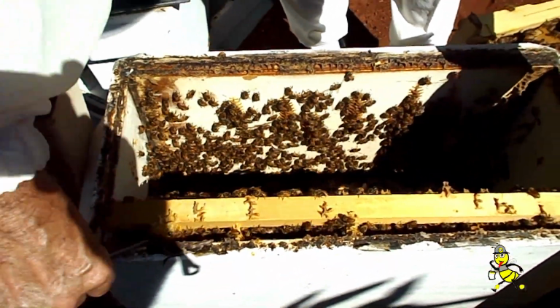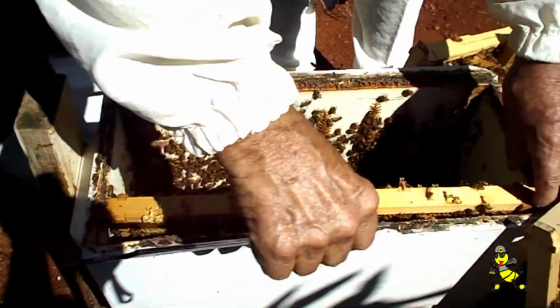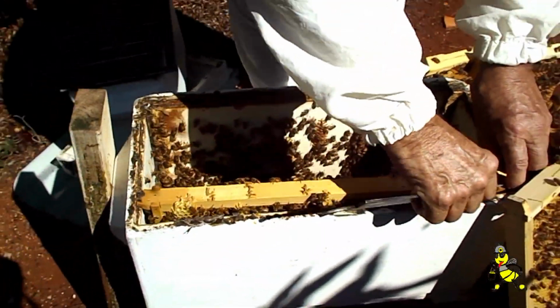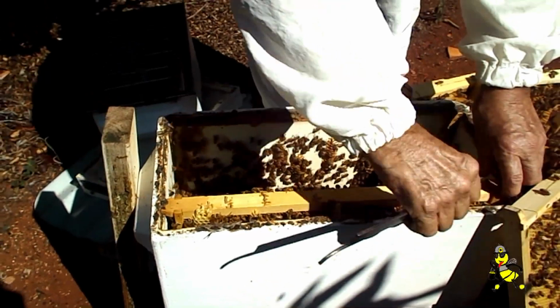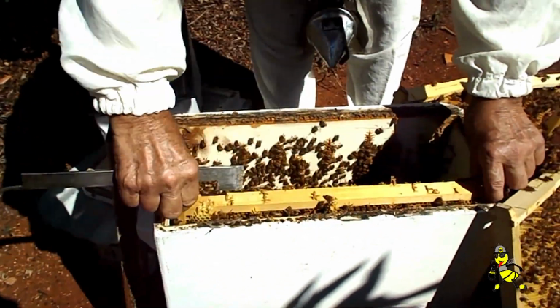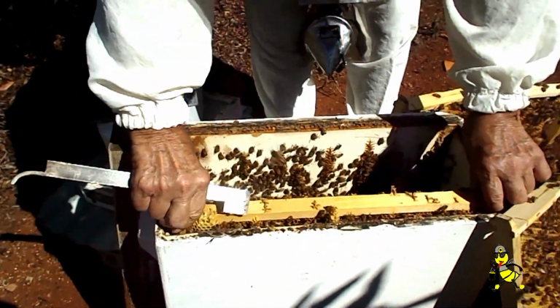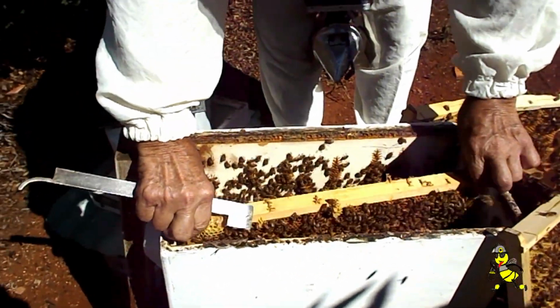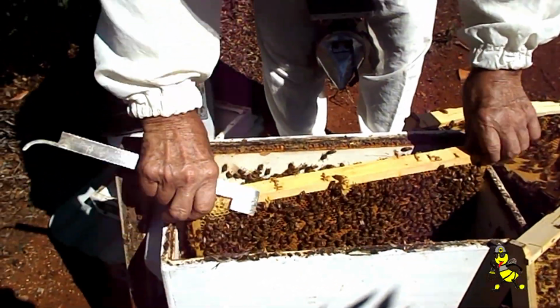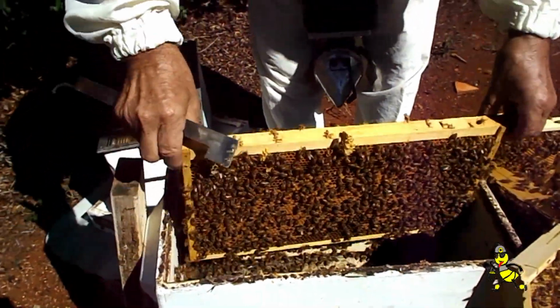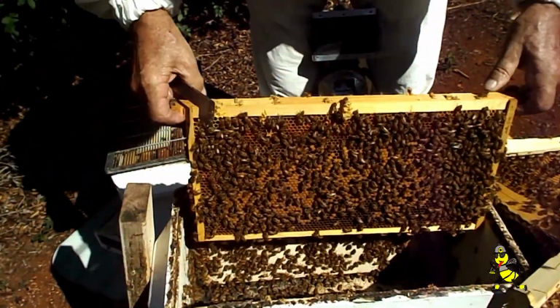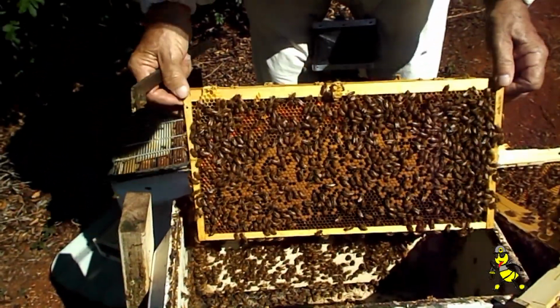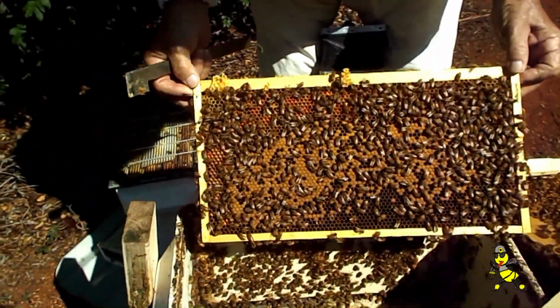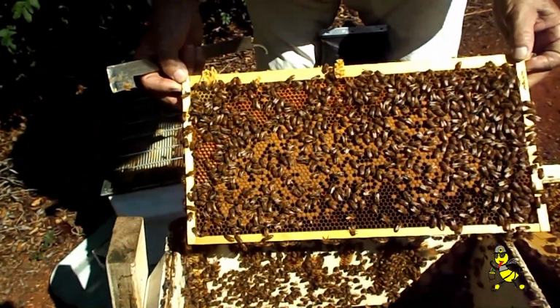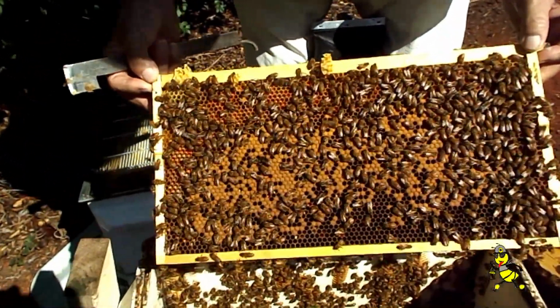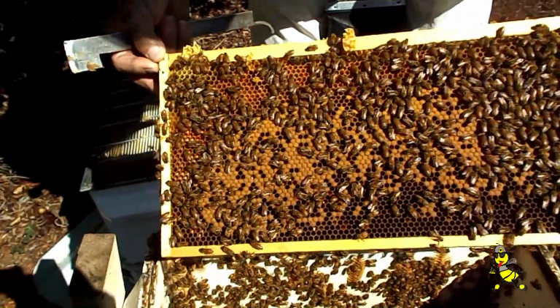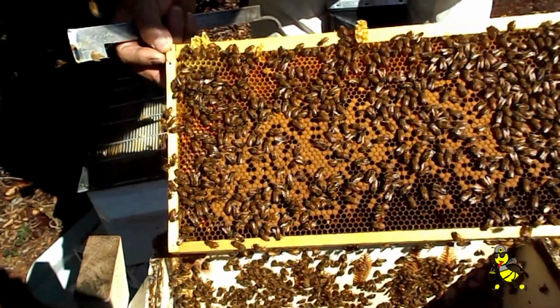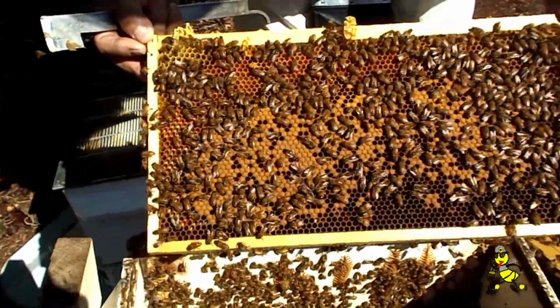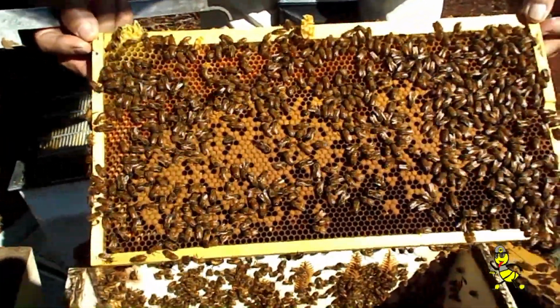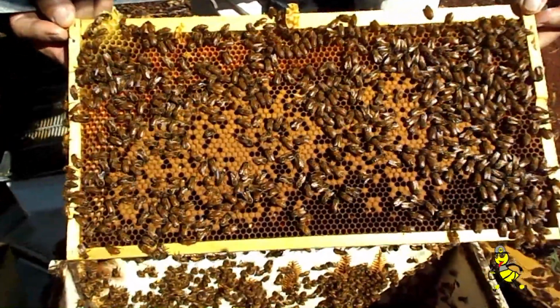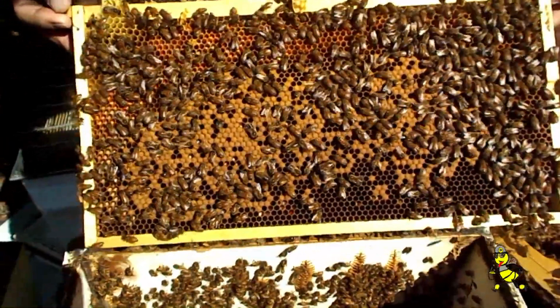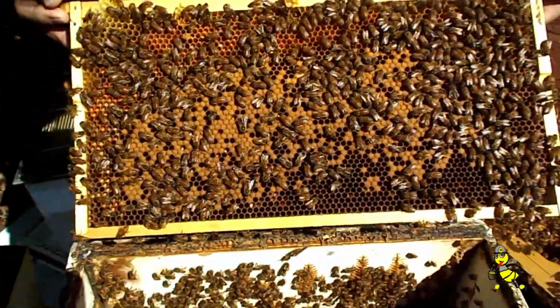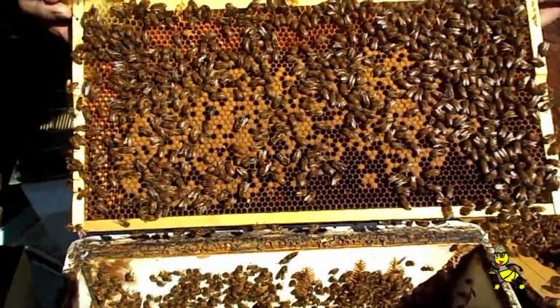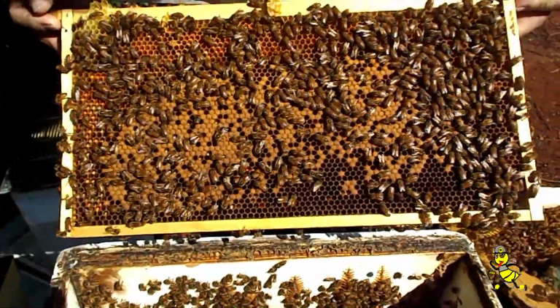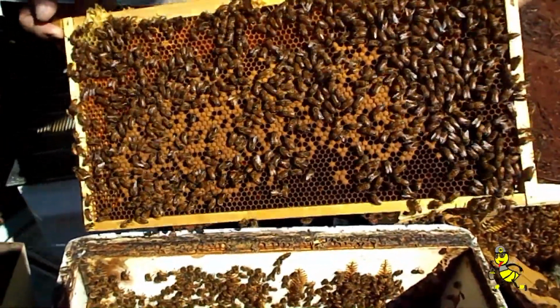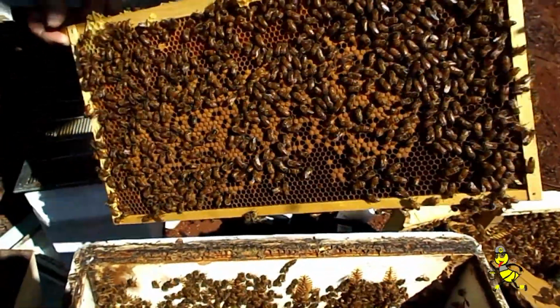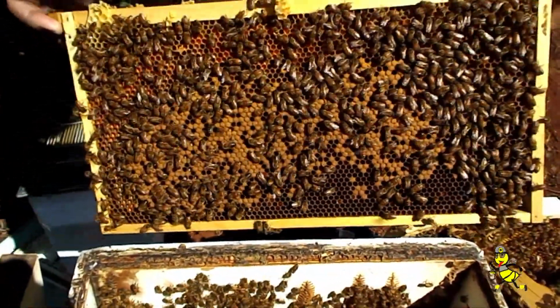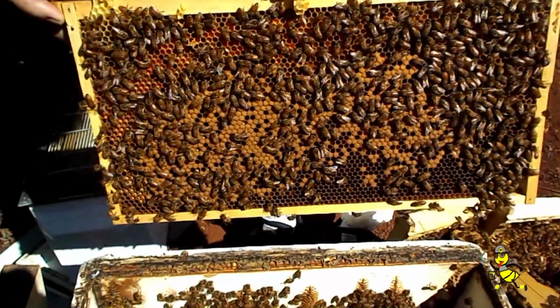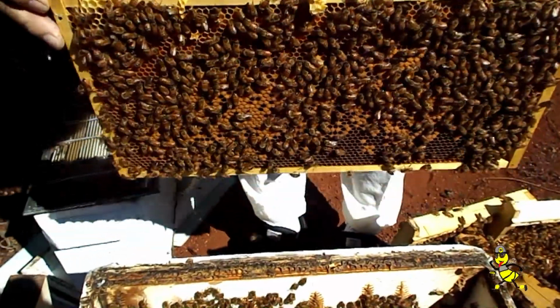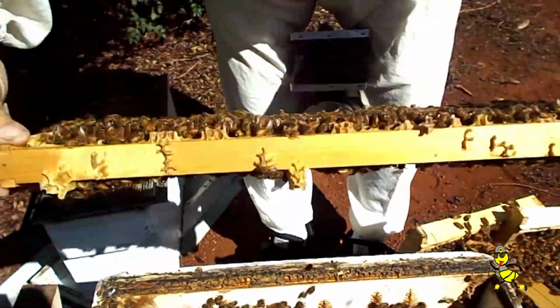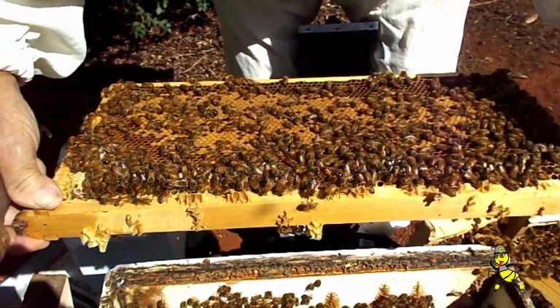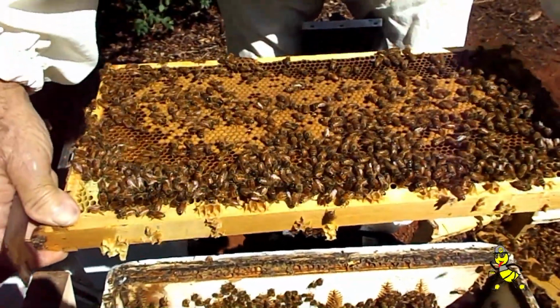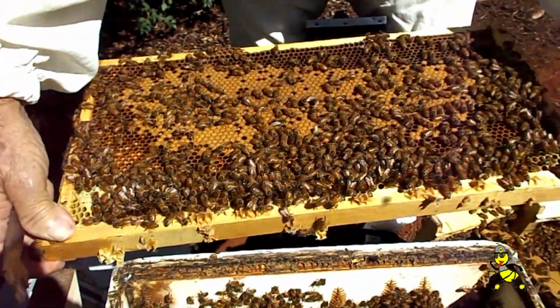So this queen herself, Alan — would she have been from the gentah, from a graft, or even a self-reared queen? This is a self-reared queen, this particular one. We like to exchange our queens in our honey production hives between 12 and 15 months.